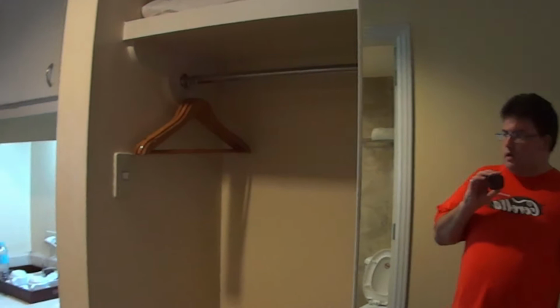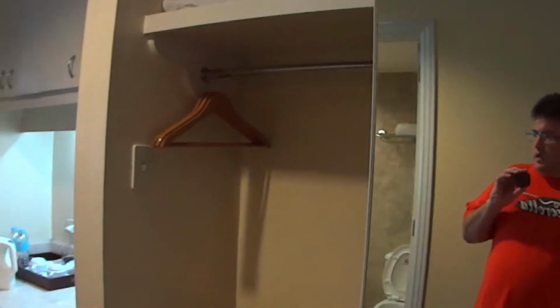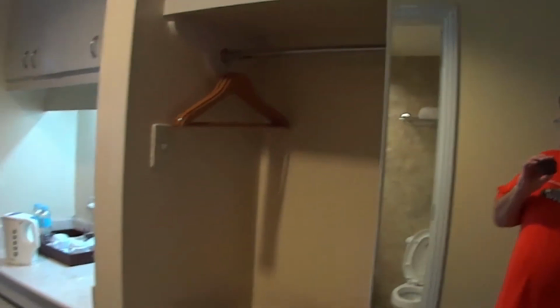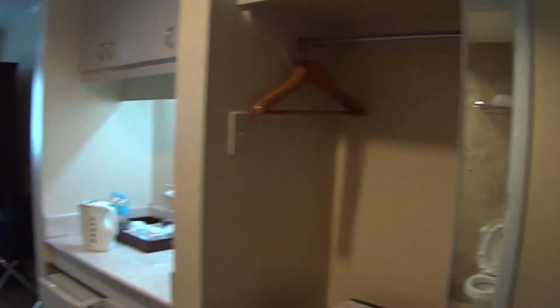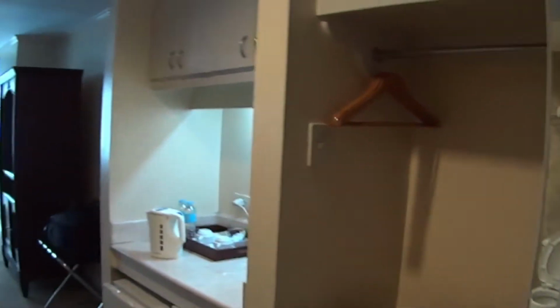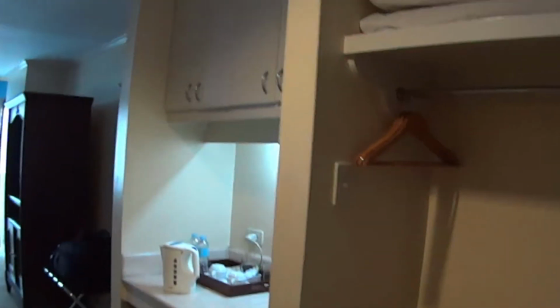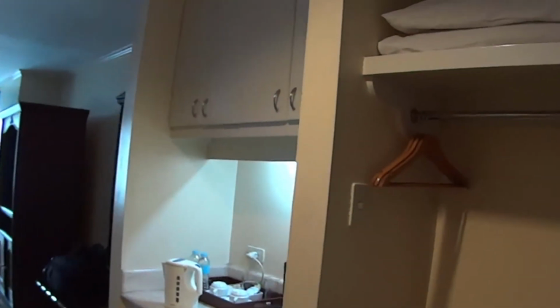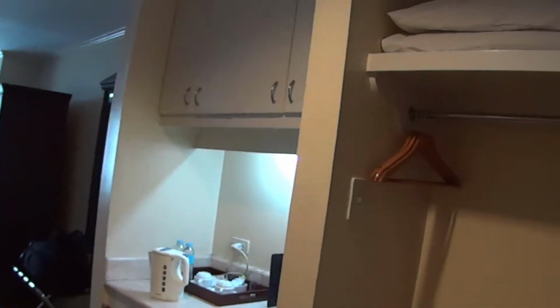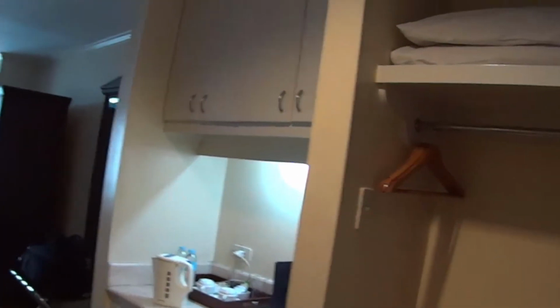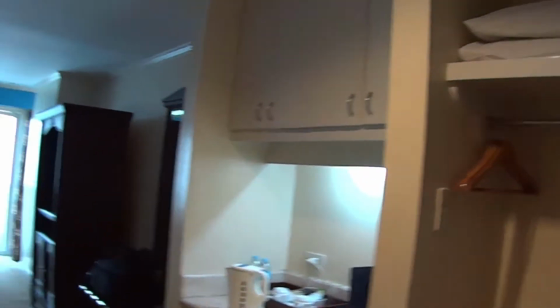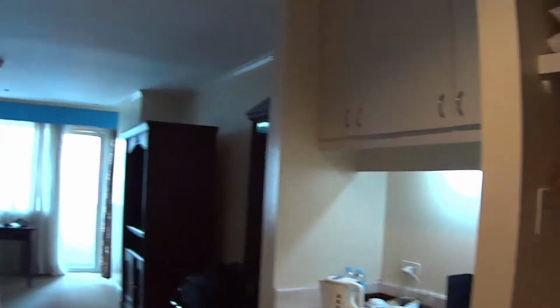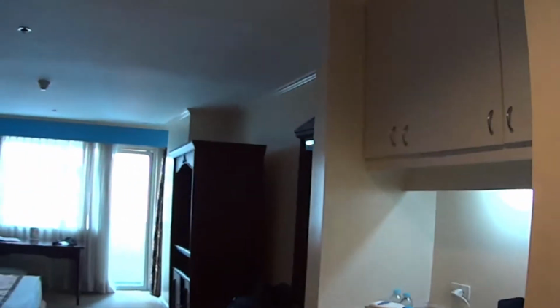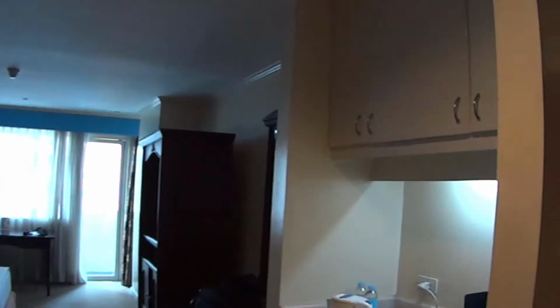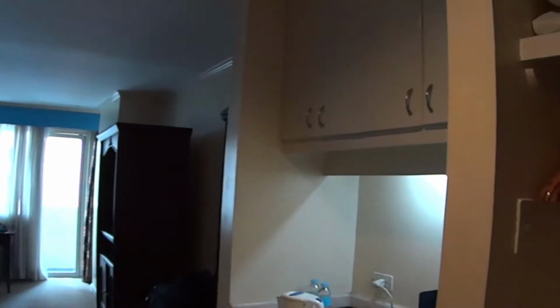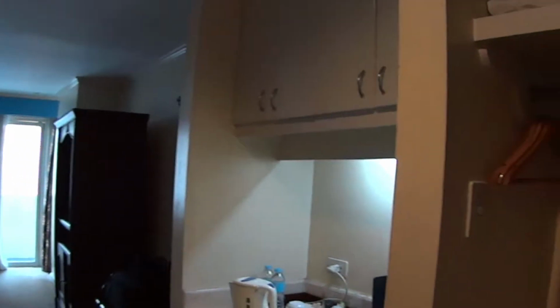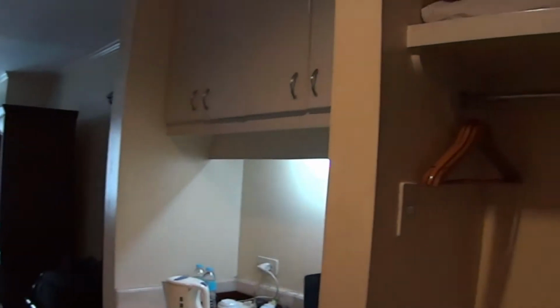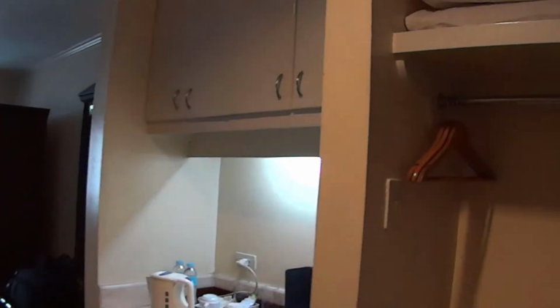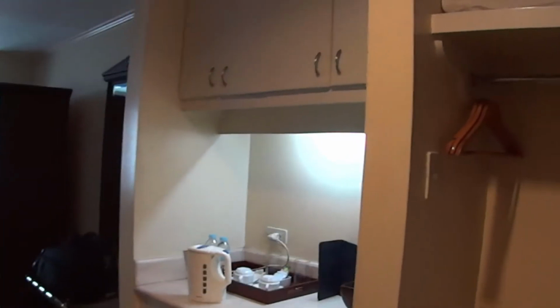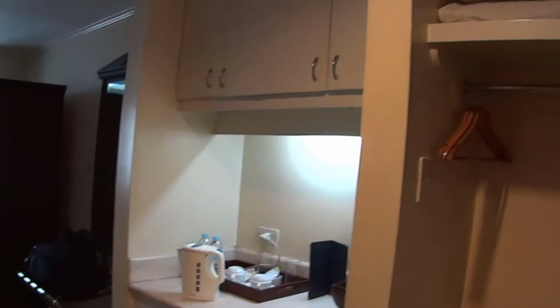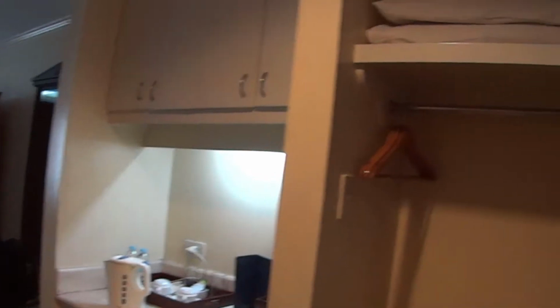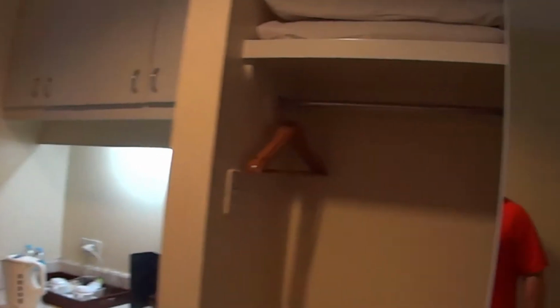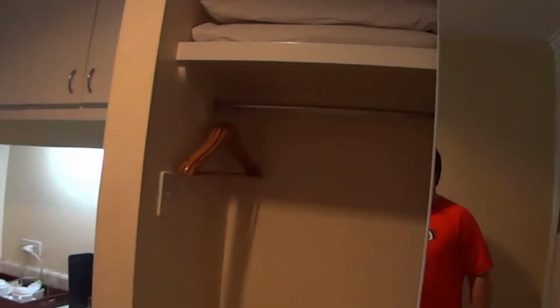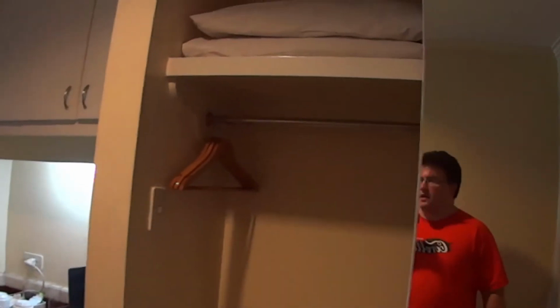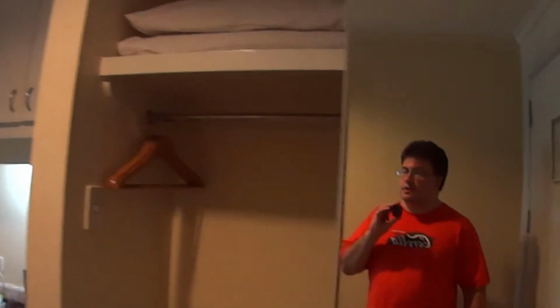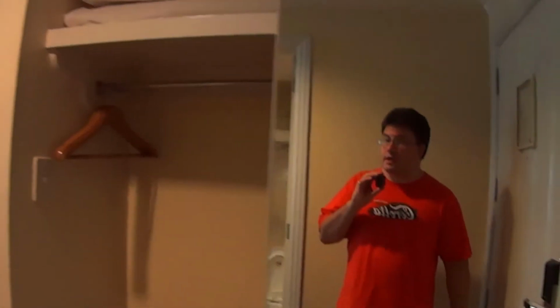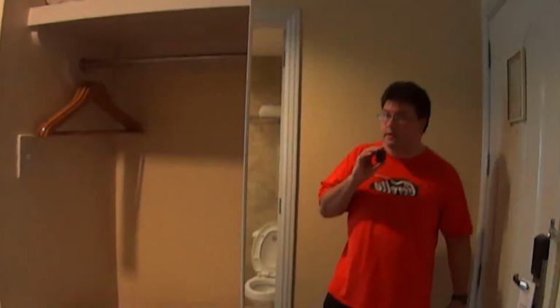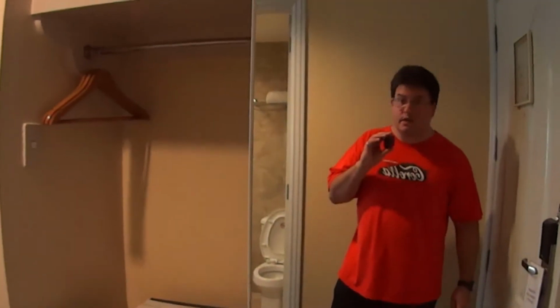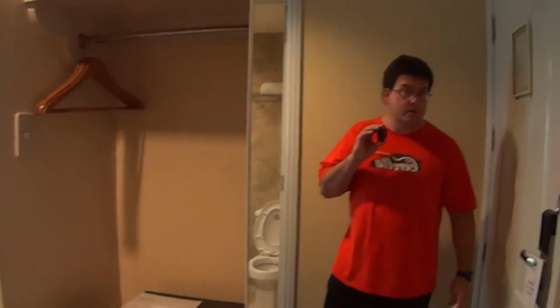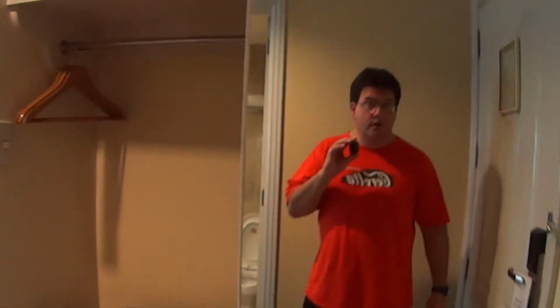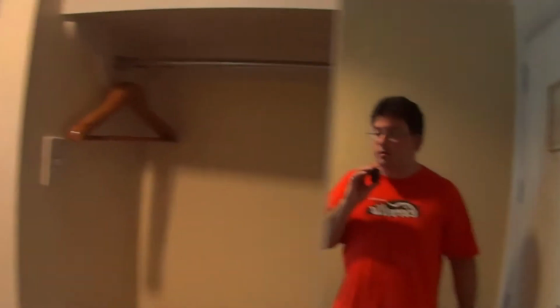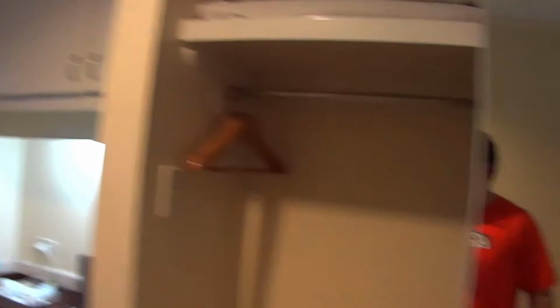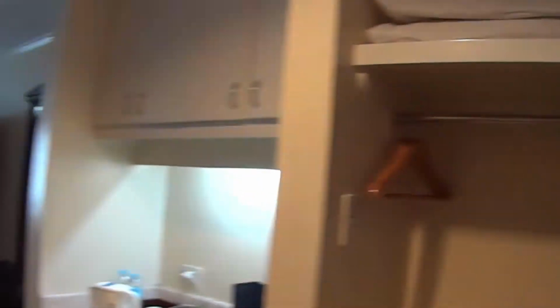This is the Best Western Oxford Suites Makati and it's located on Burgos Street.